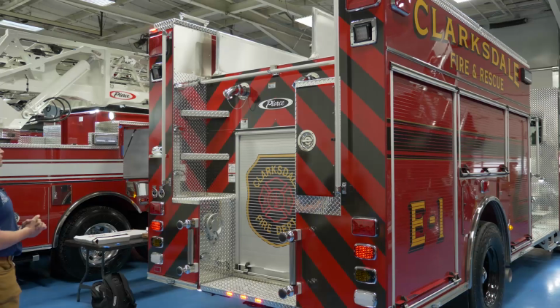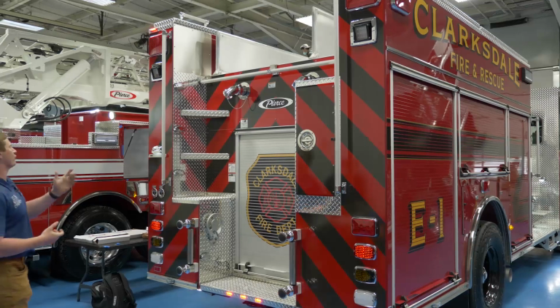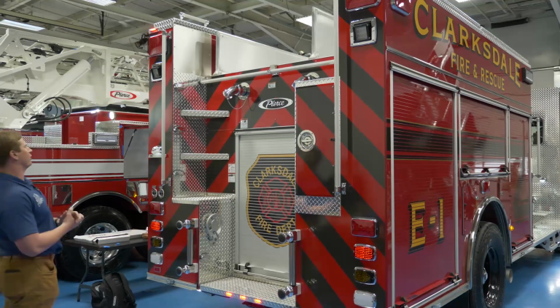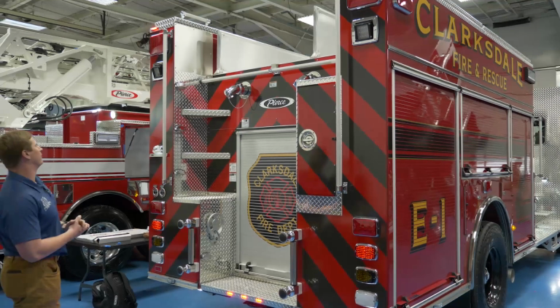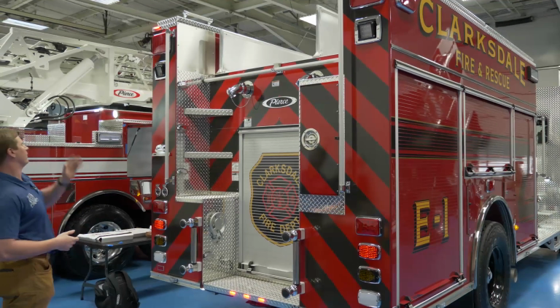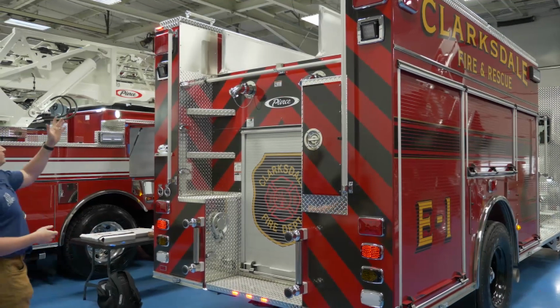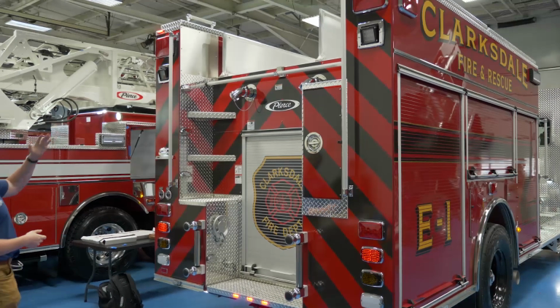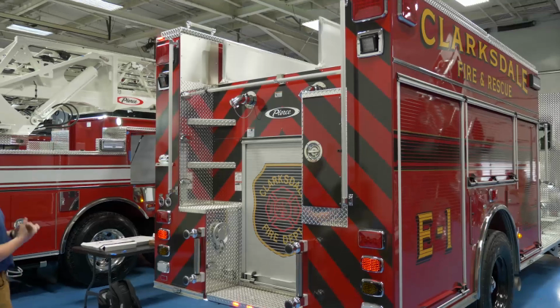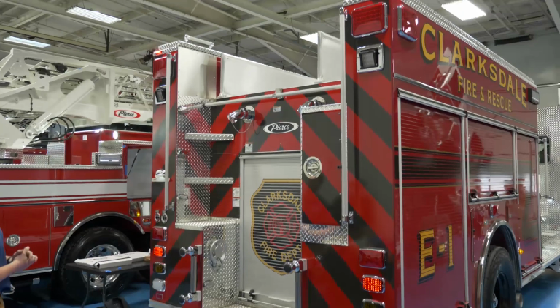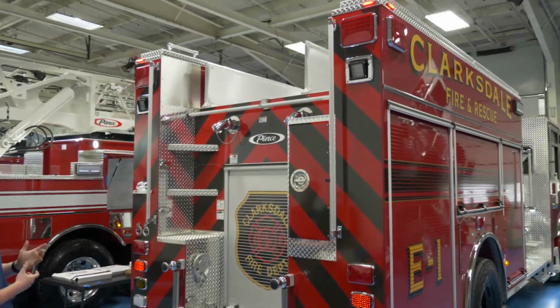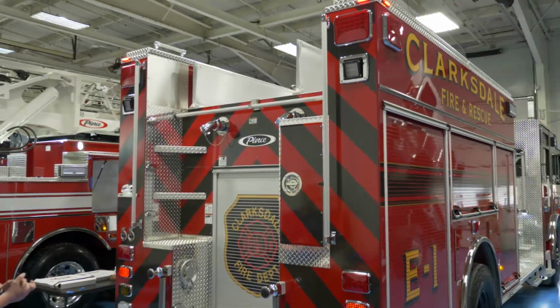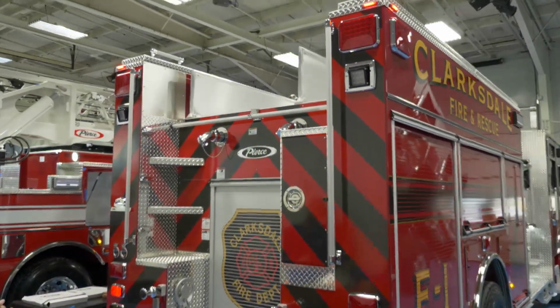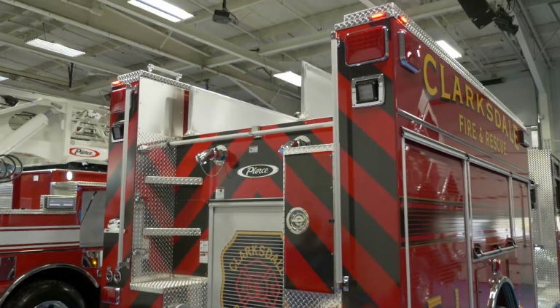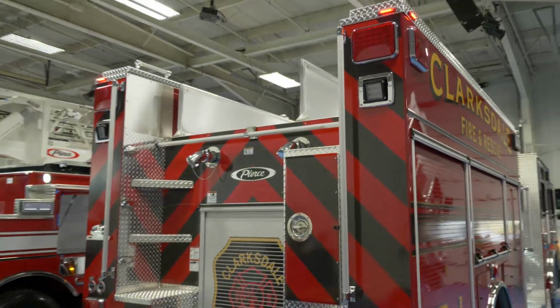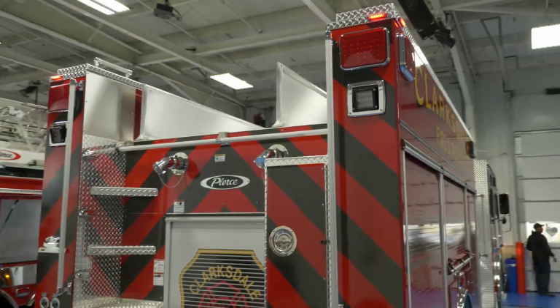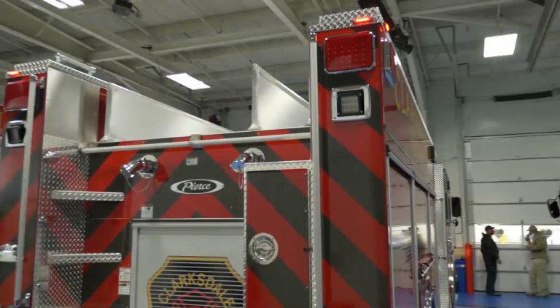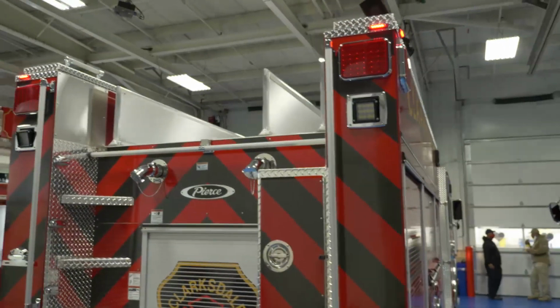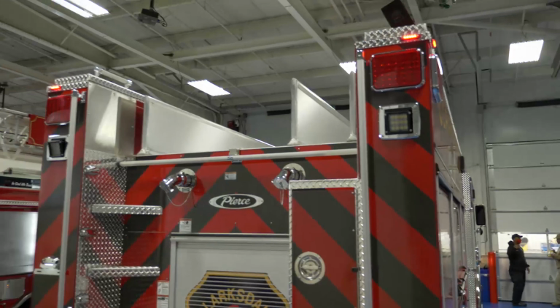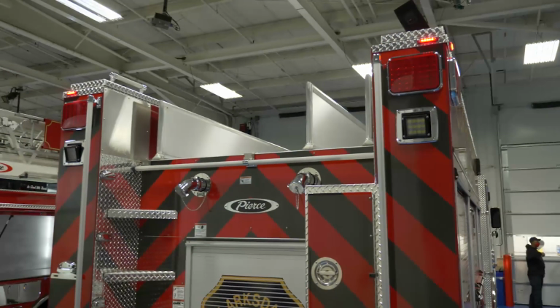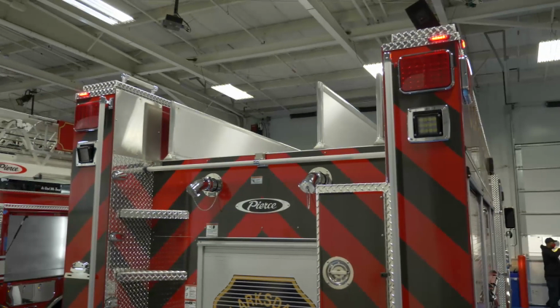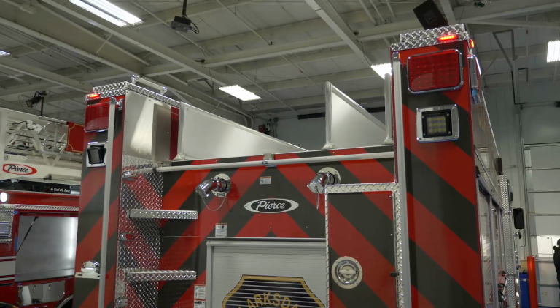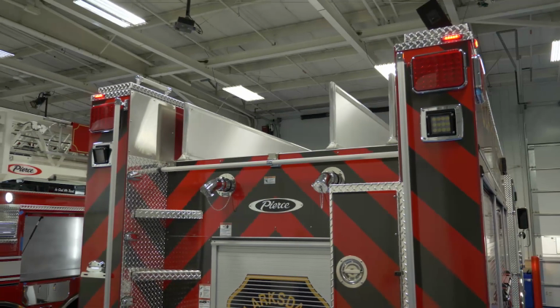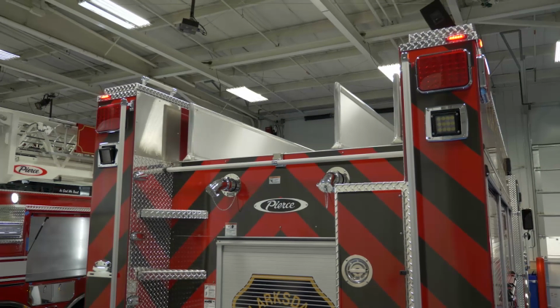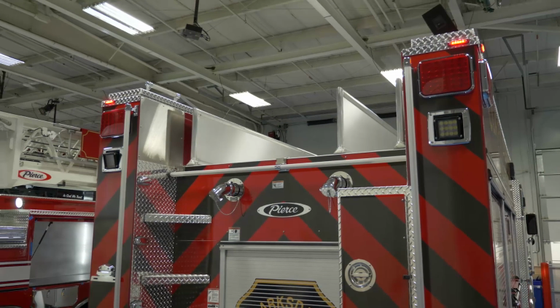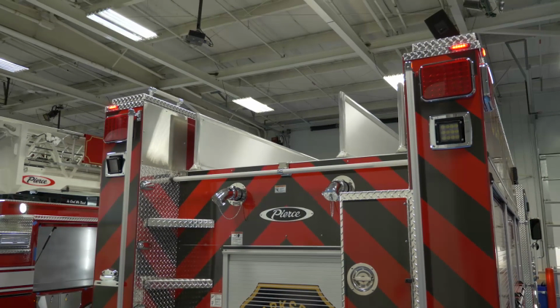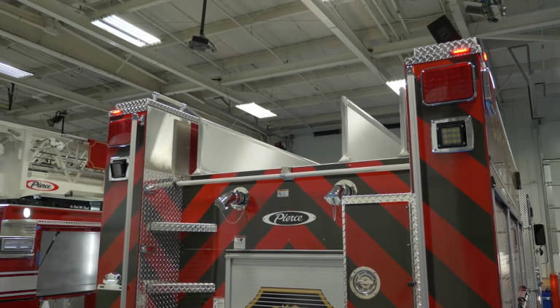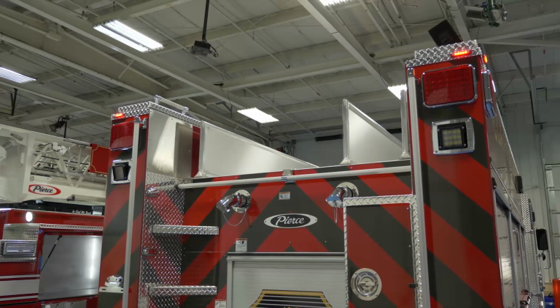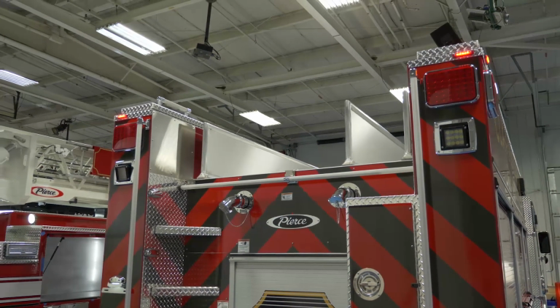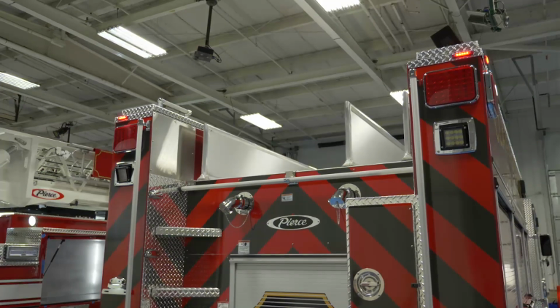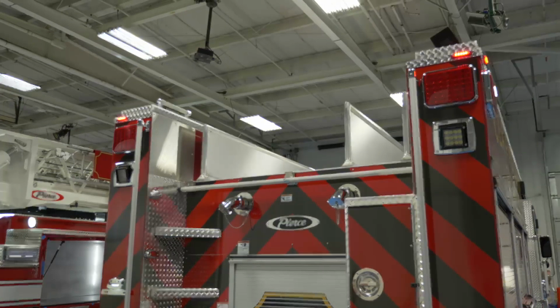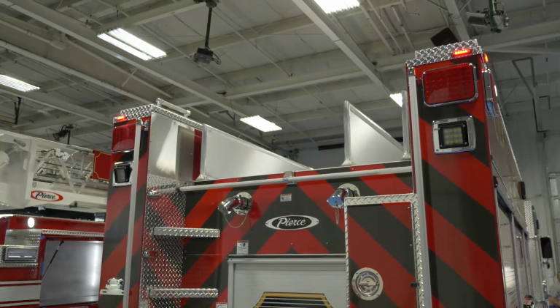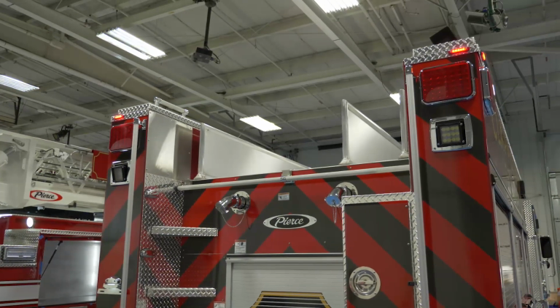Moving to the rear of the truck, you can see up top they did hatch compartments. The plan with the hatch compartments is to store things they seldomly use but still have to have — like extra cribbing, rope rescue equipment, and water rescue equipment.